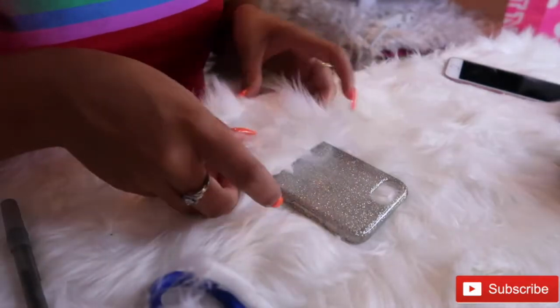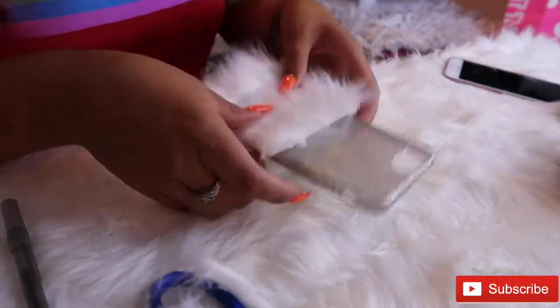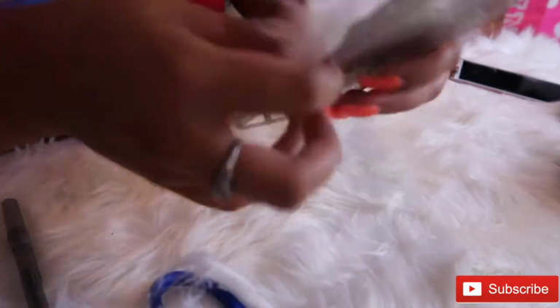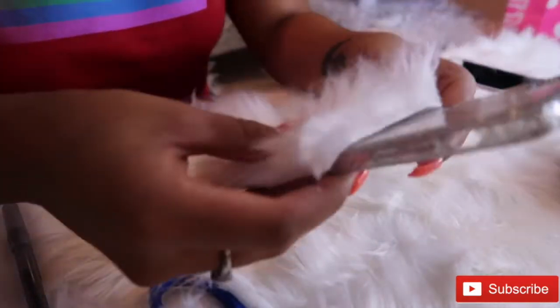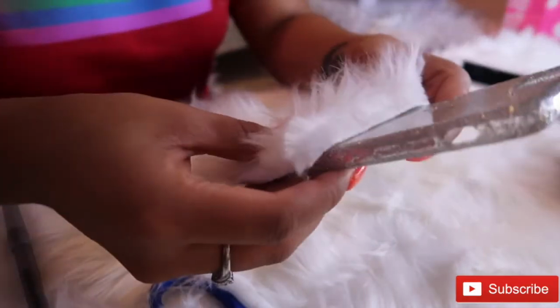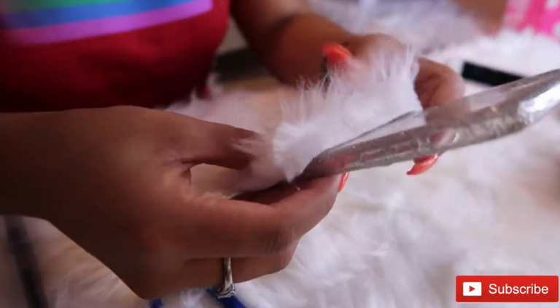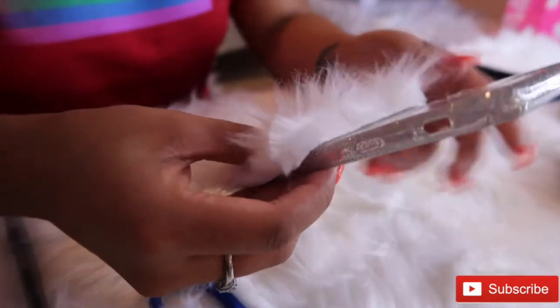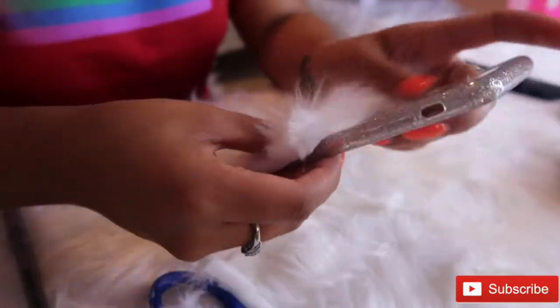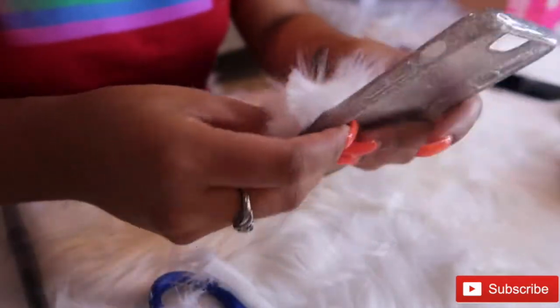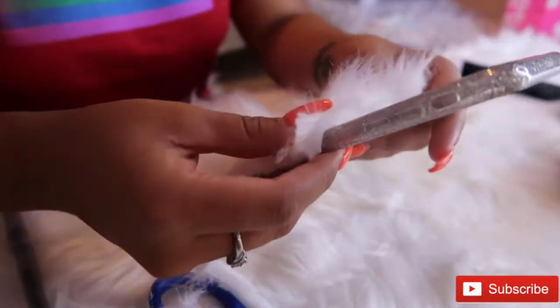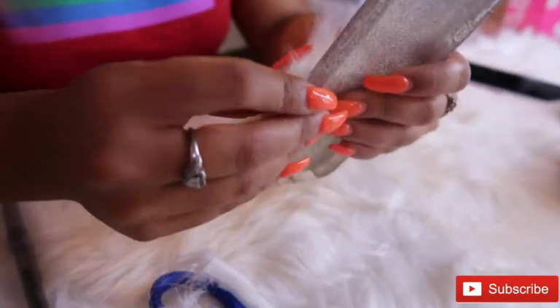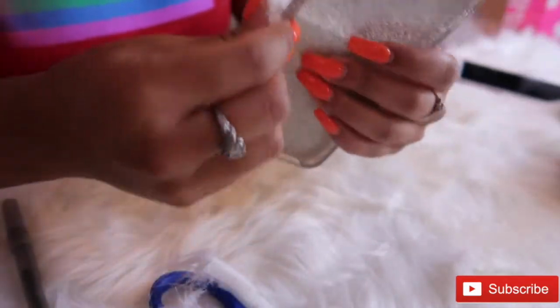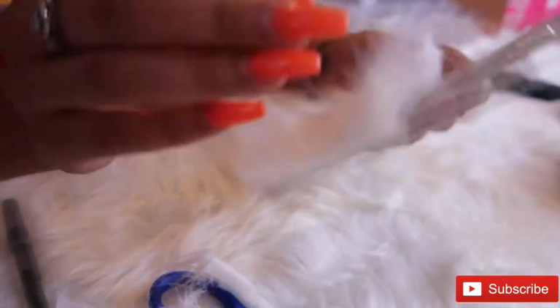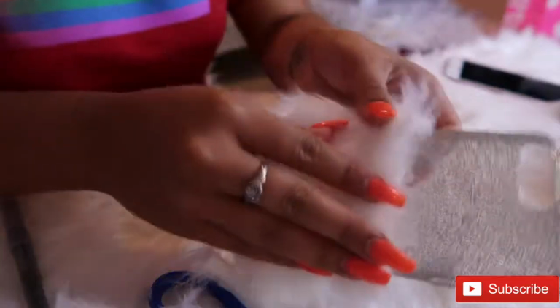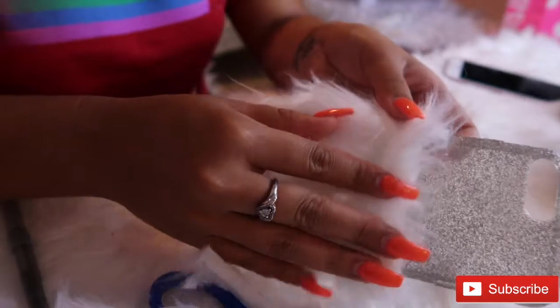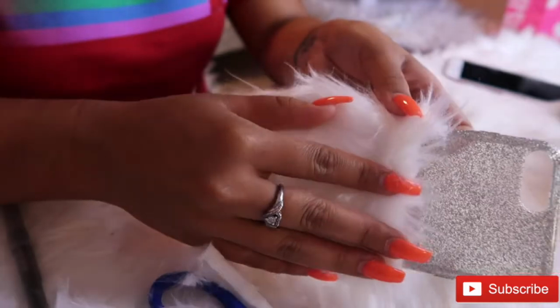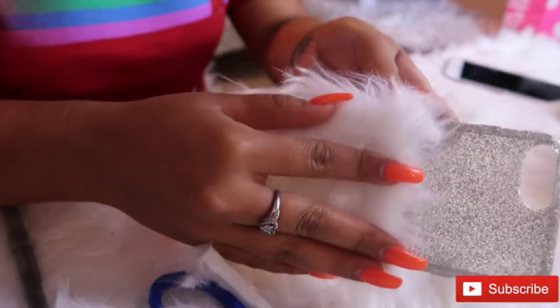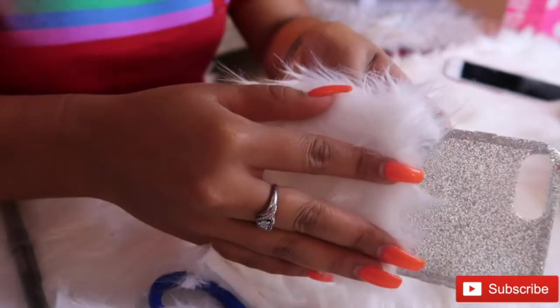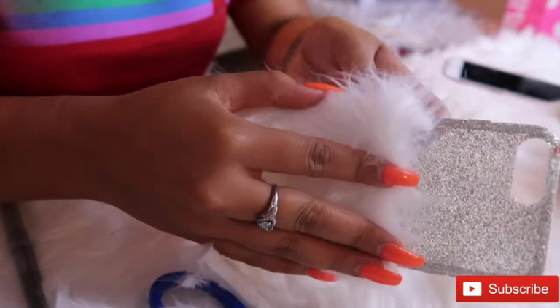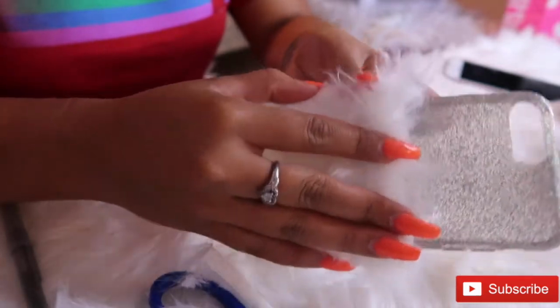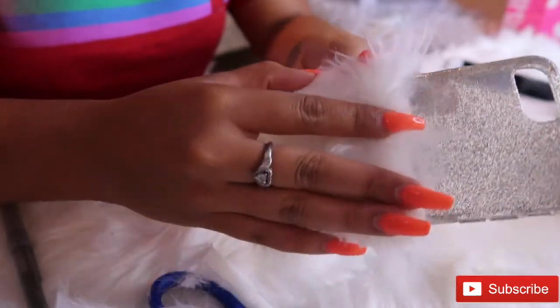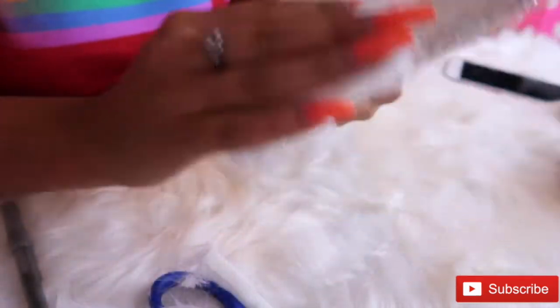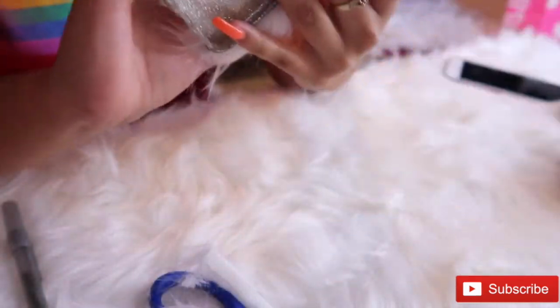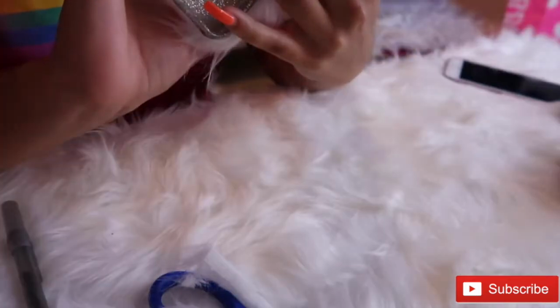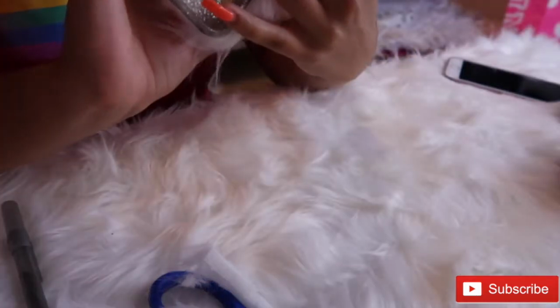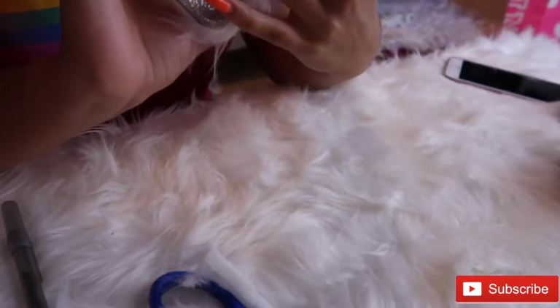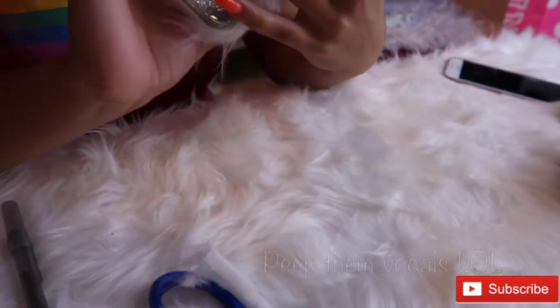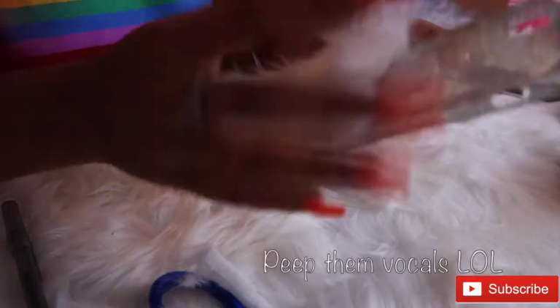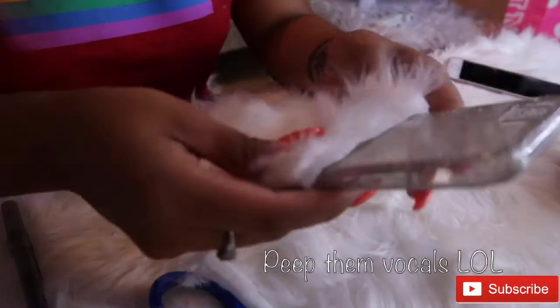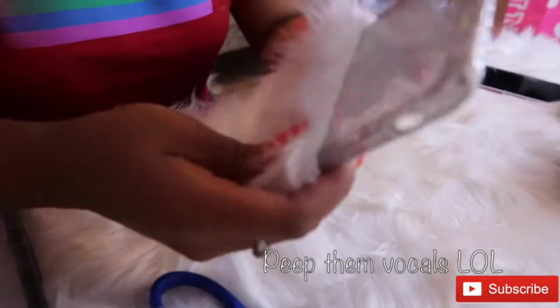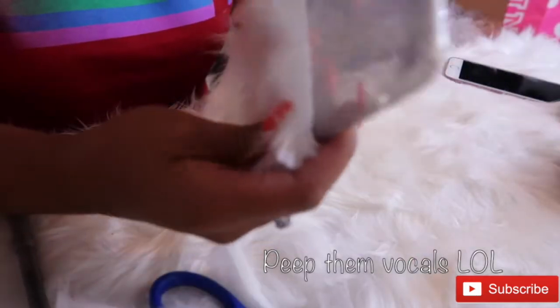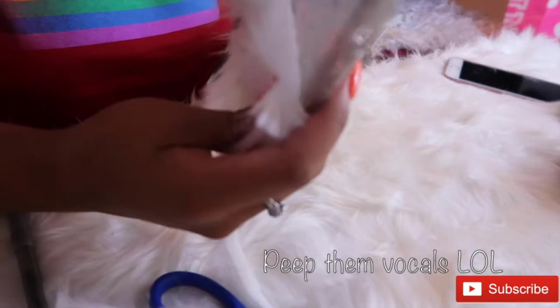This is where I realized I did not cut enough, so I messed up — but either way it's still gonna come out perfect.